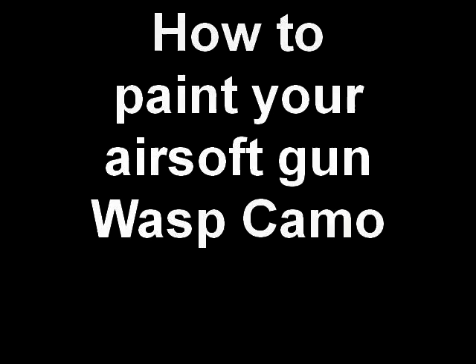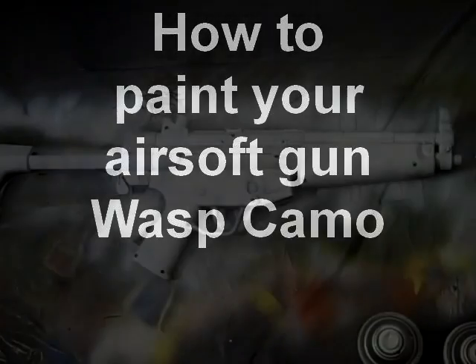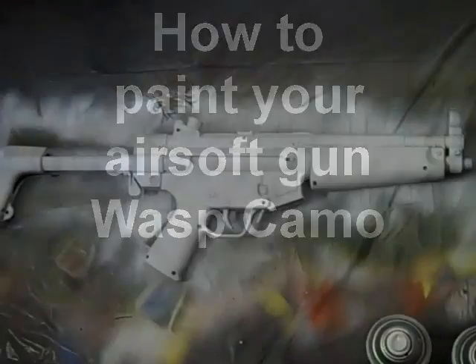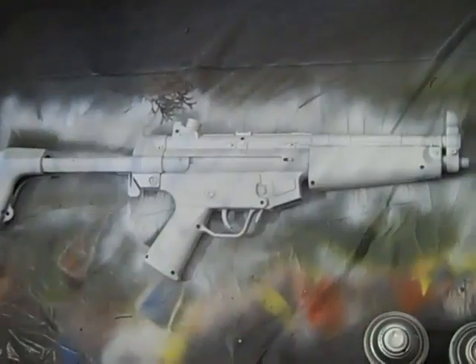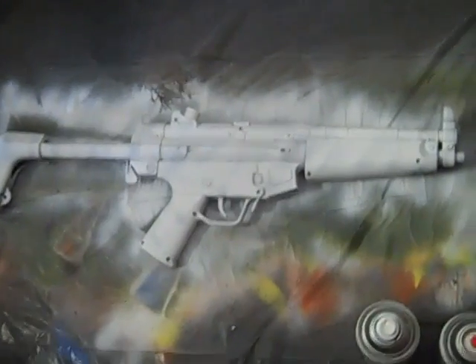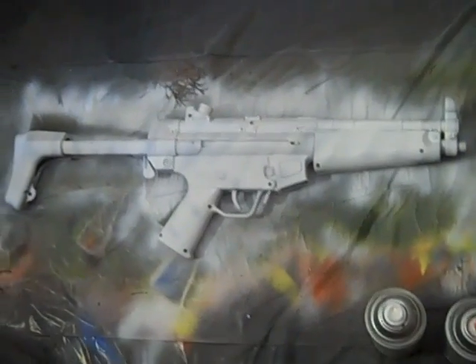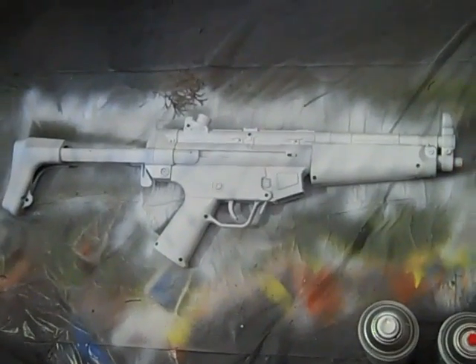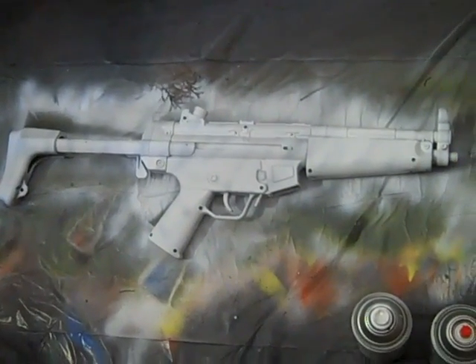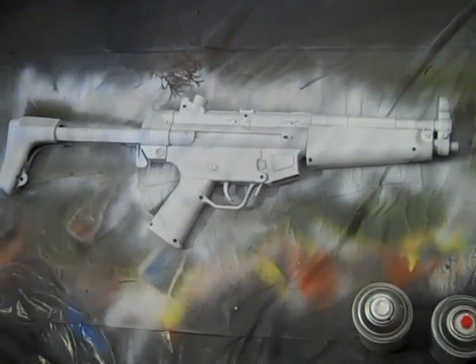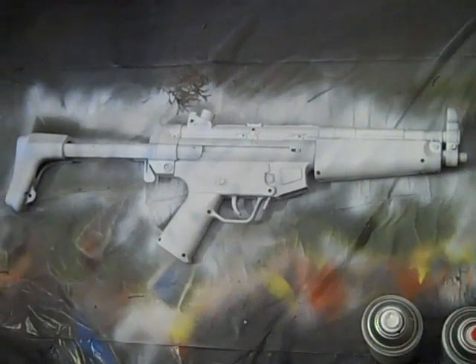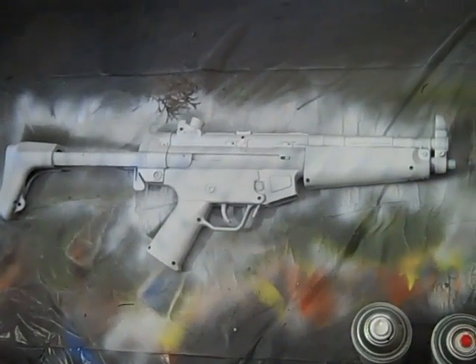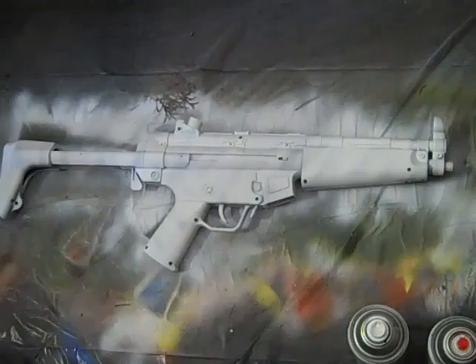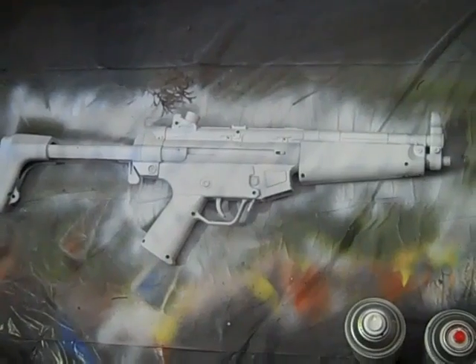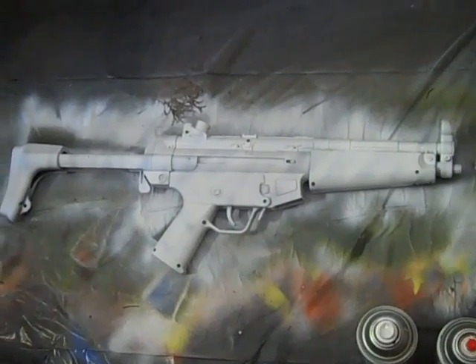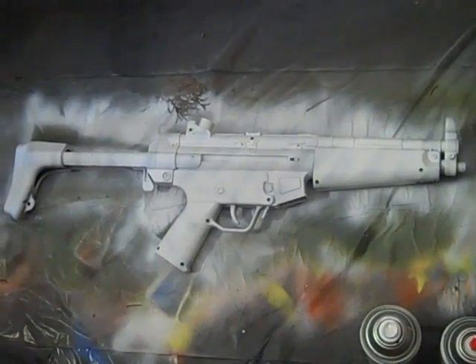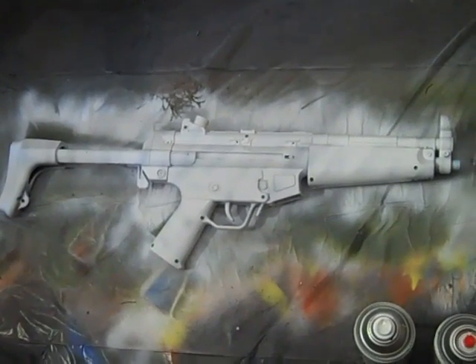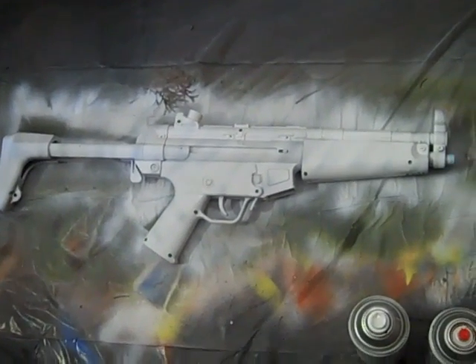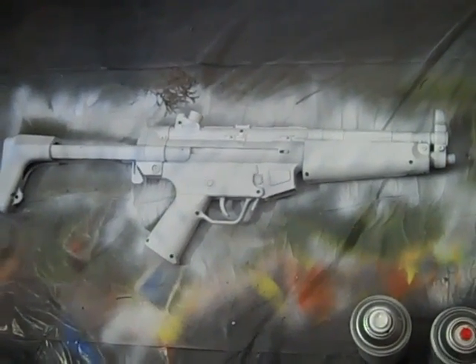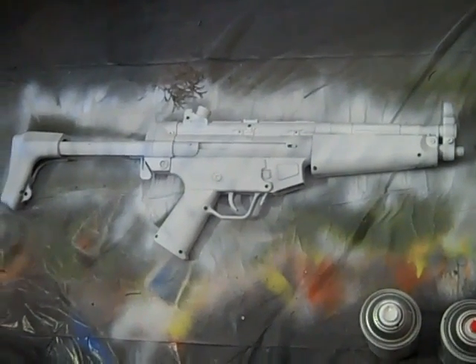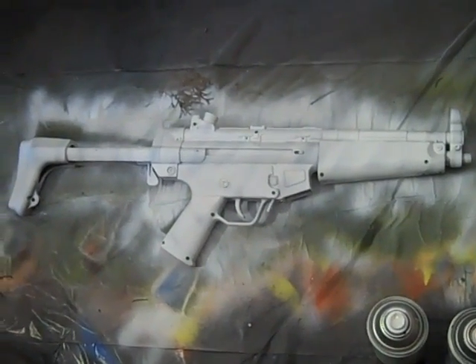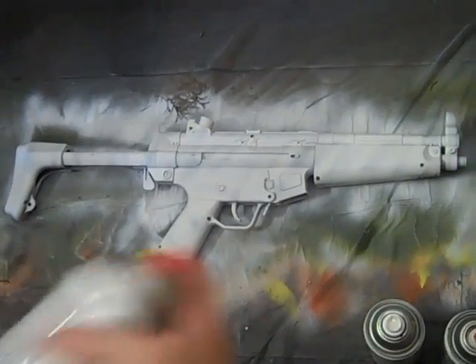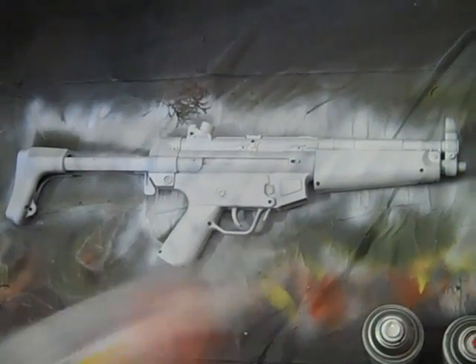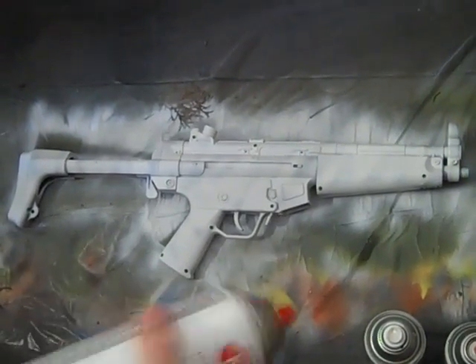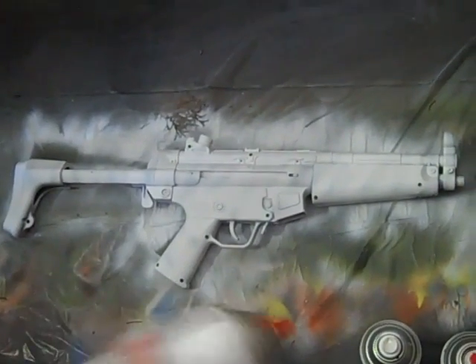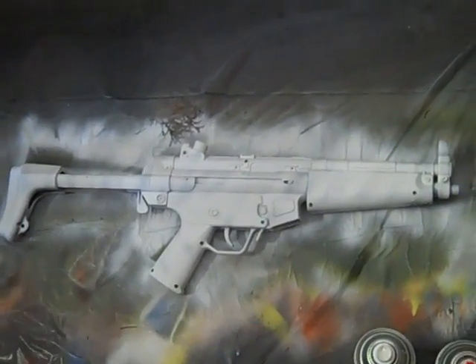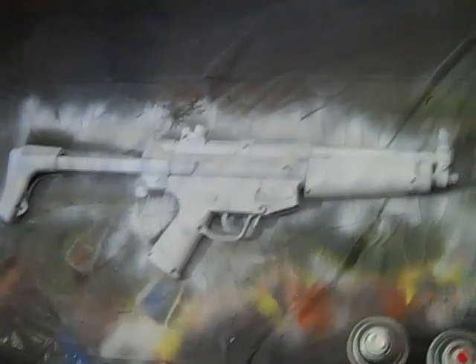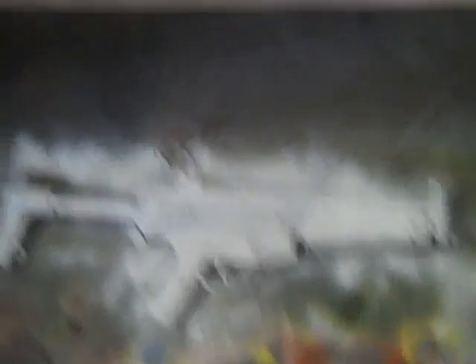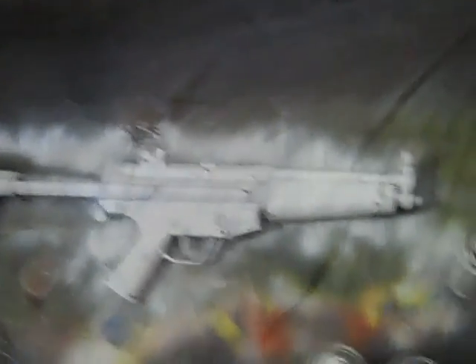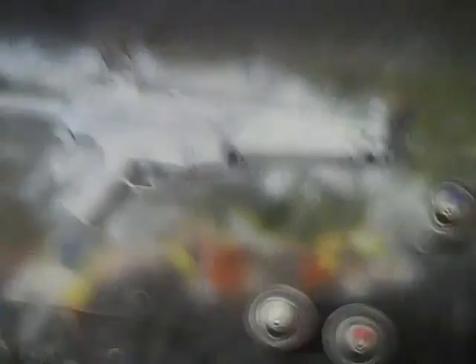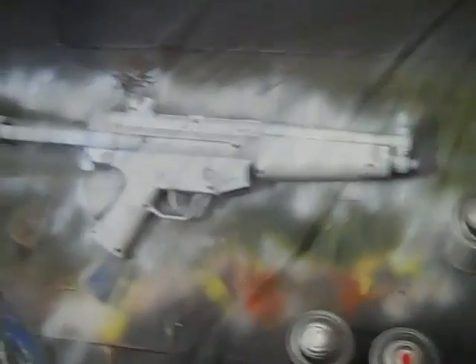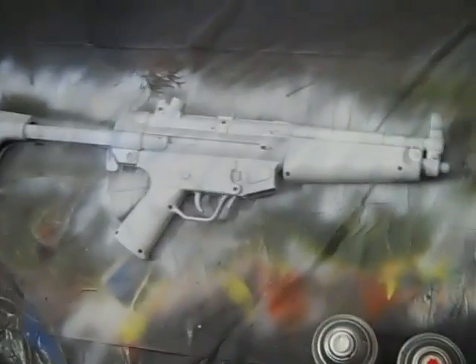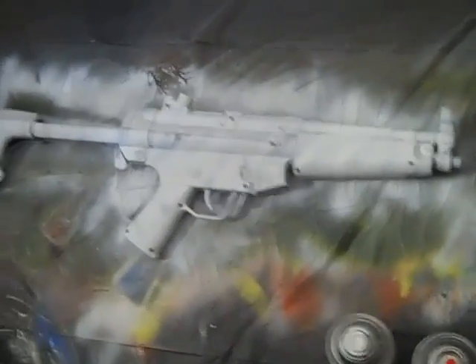Today we have another paint job. It's called Wasp. A couple people have suggested it, so we decided to do it. We're going to be using yellow, black, gray, and white.